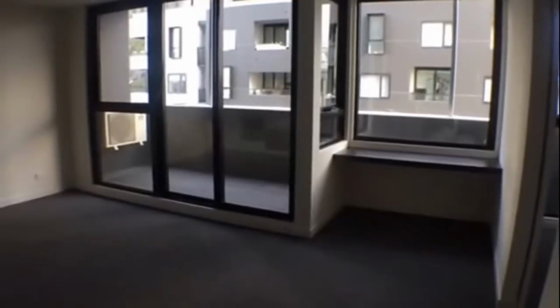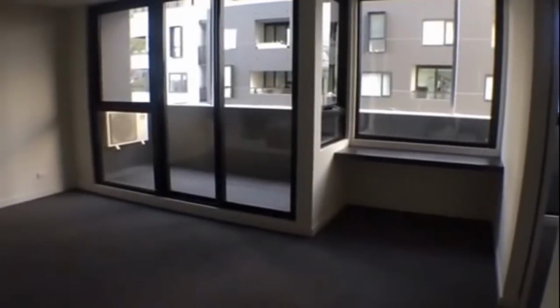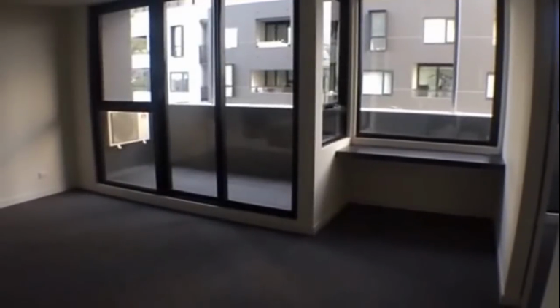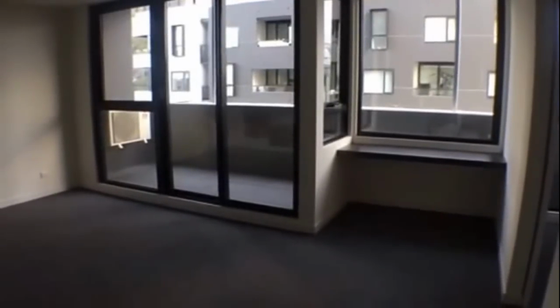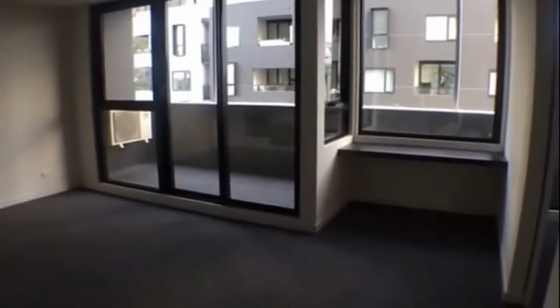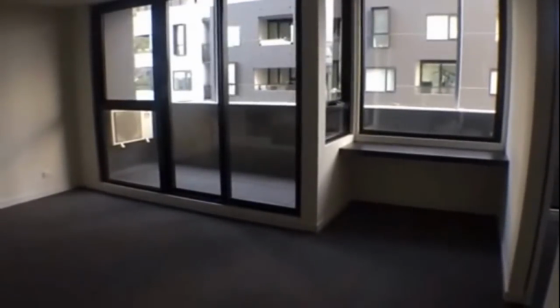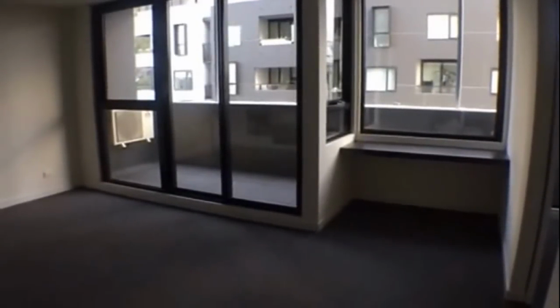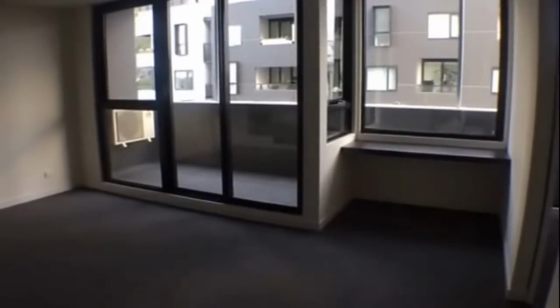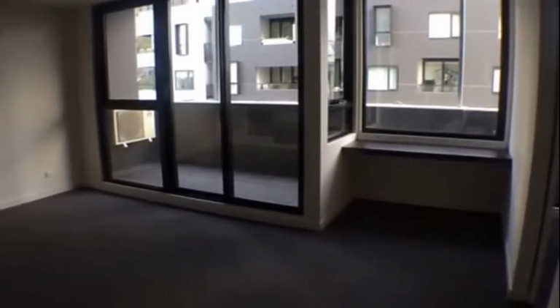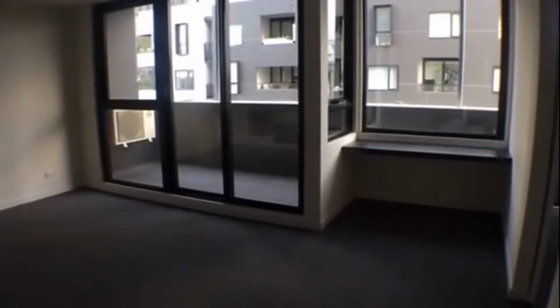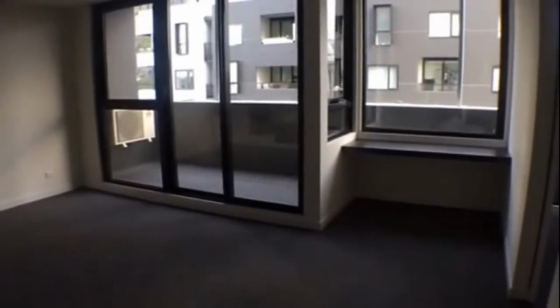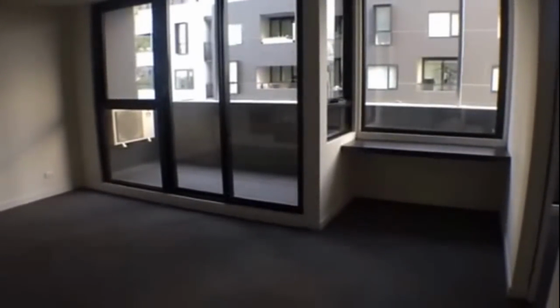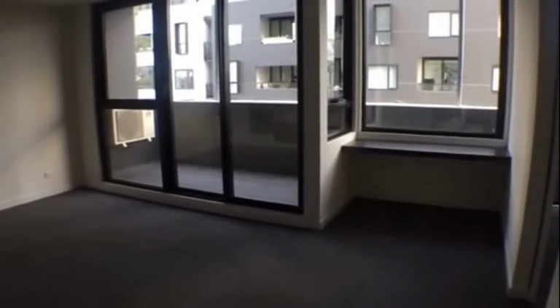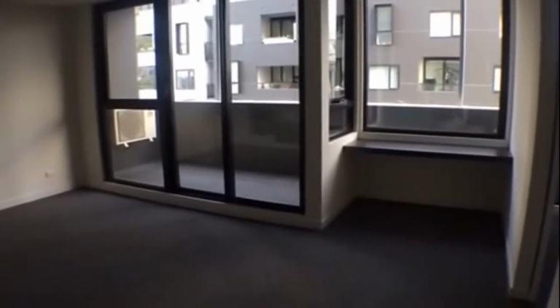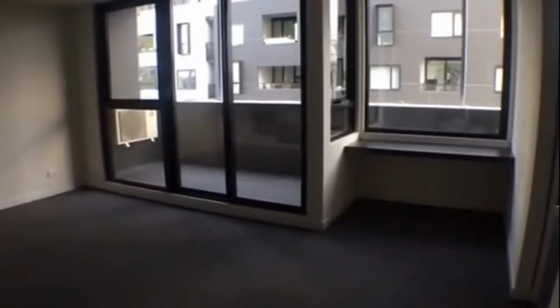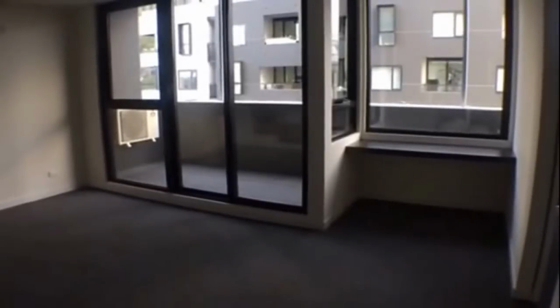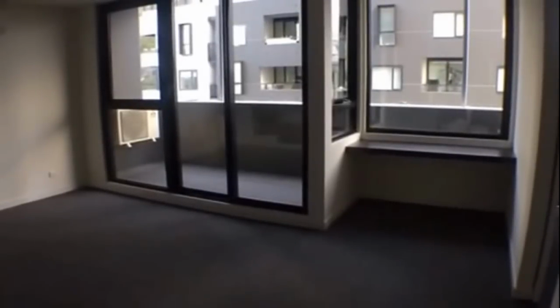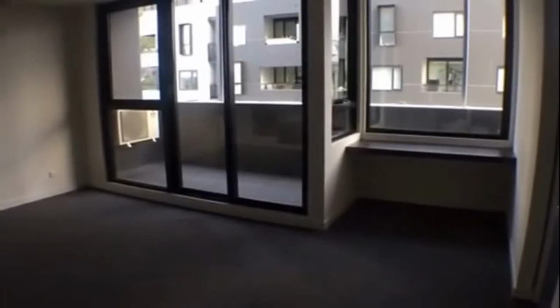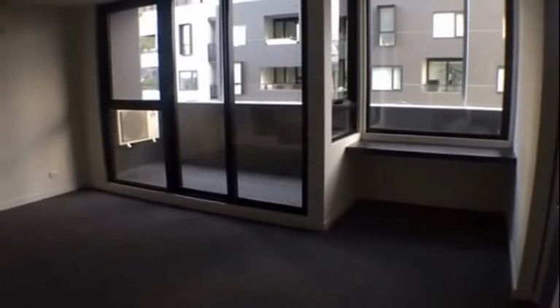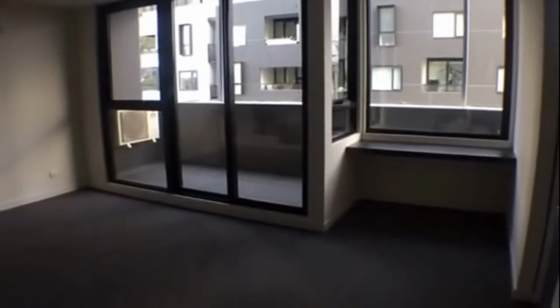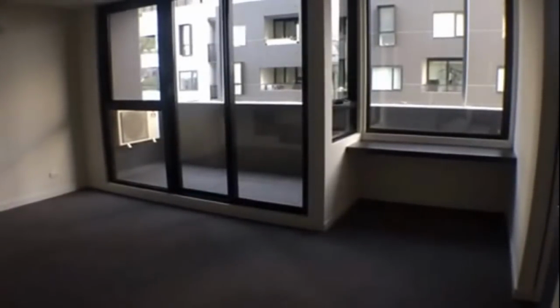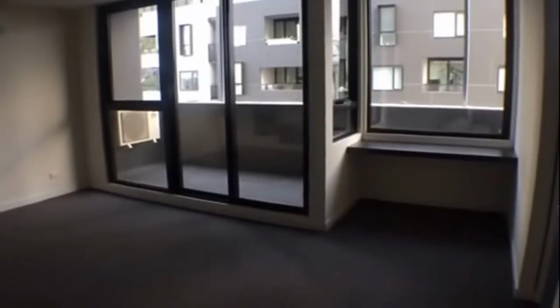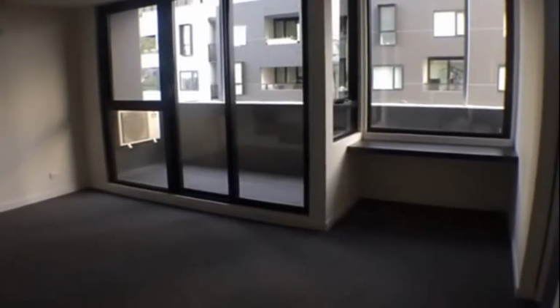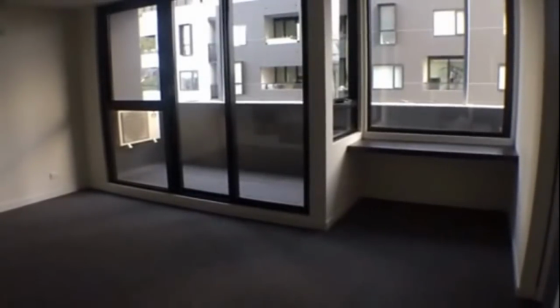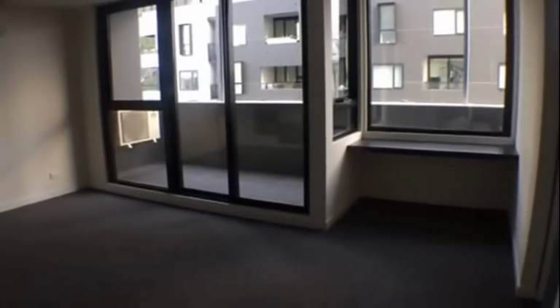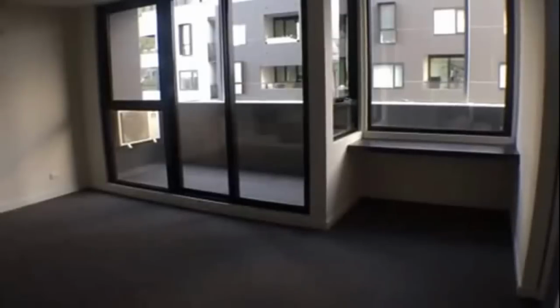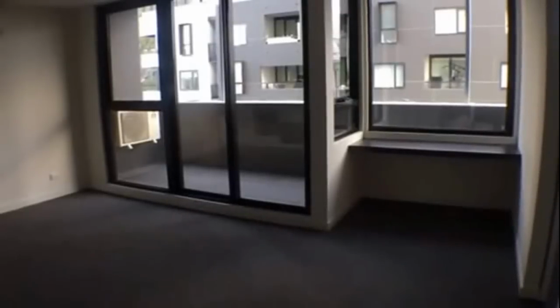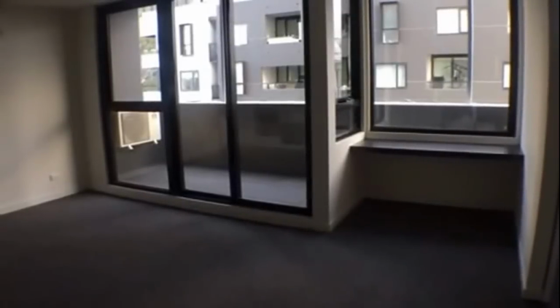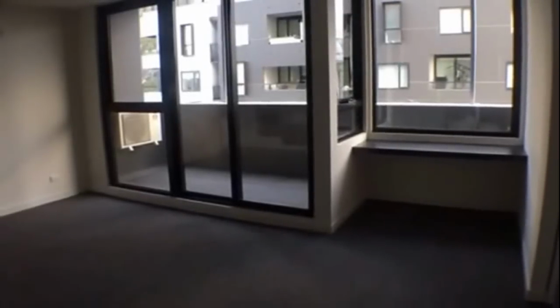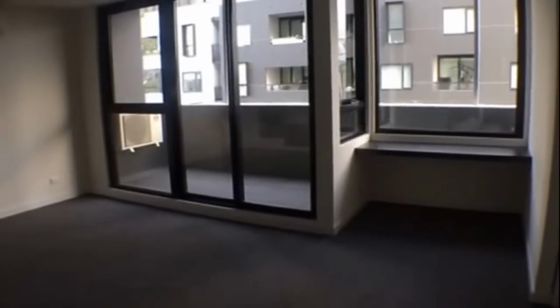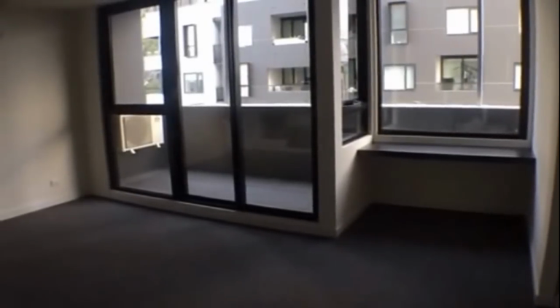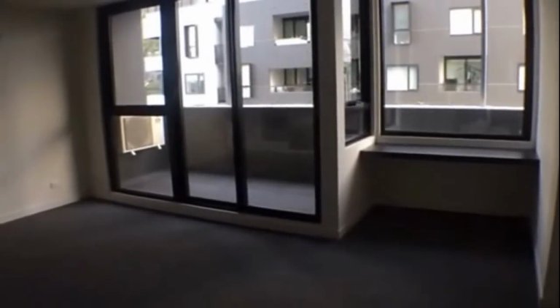Welcome to the marketing video for apartment 201 at 2 to 4 Archibald Street in Box Hill. This brand new one-bedroom apartment is available for rent and is located just a stone's throw away from Box Hill Central, public transport, and TAFE.